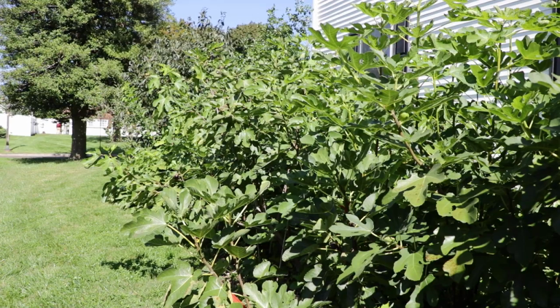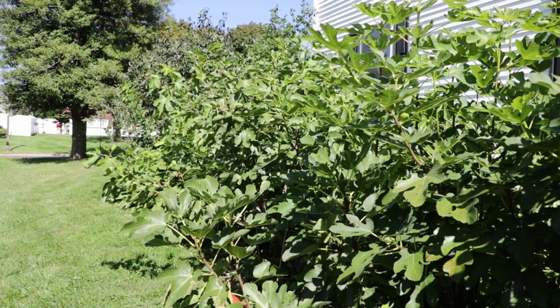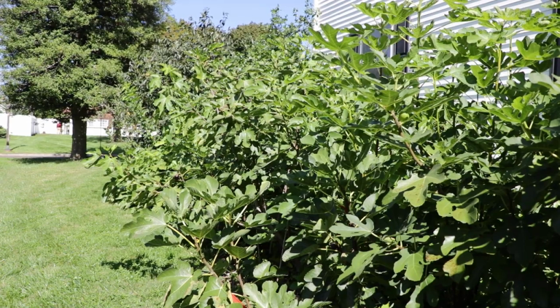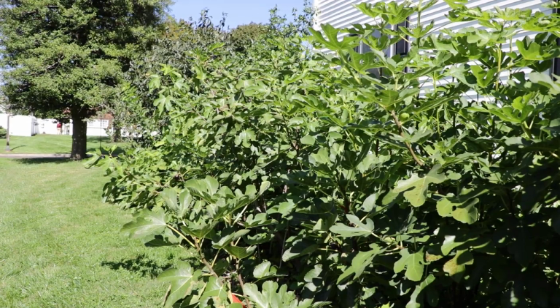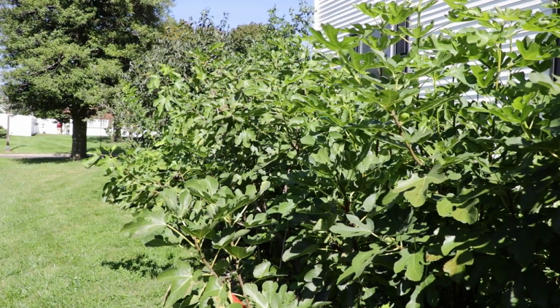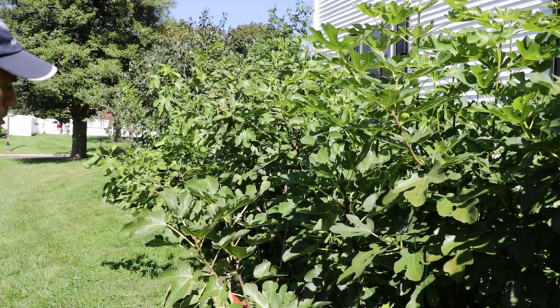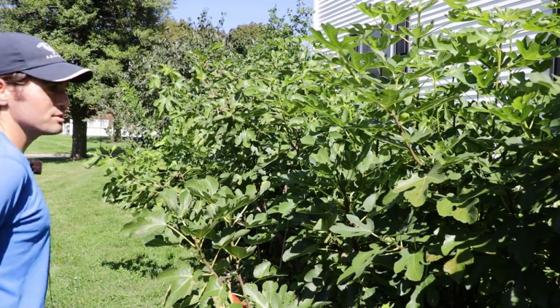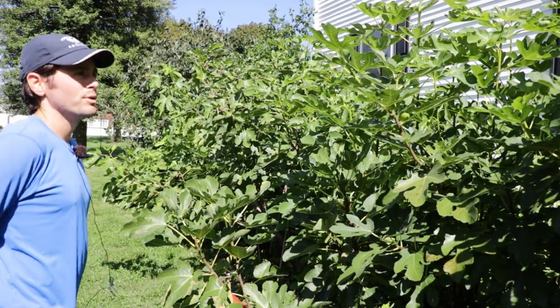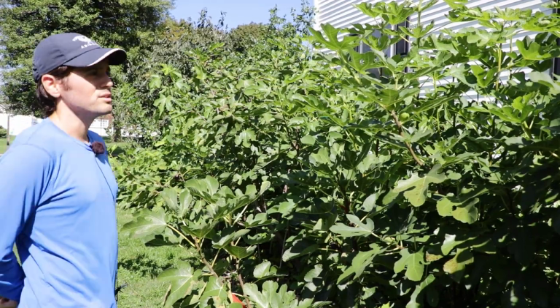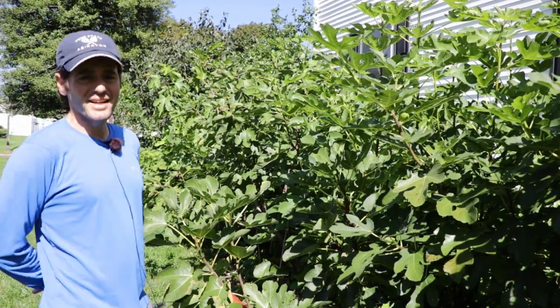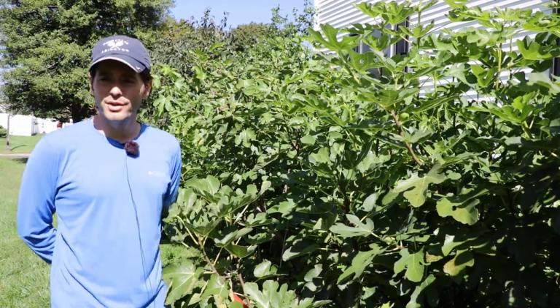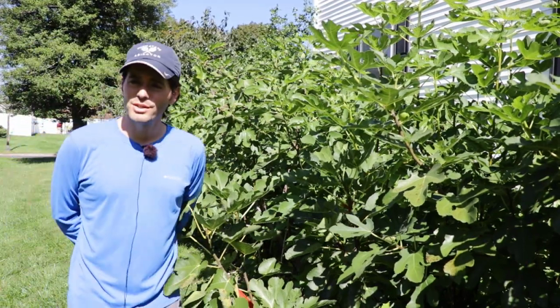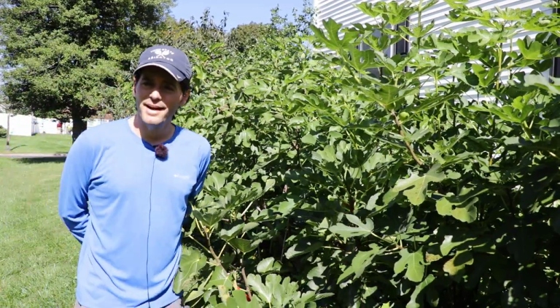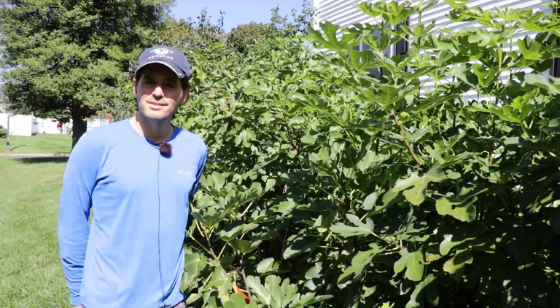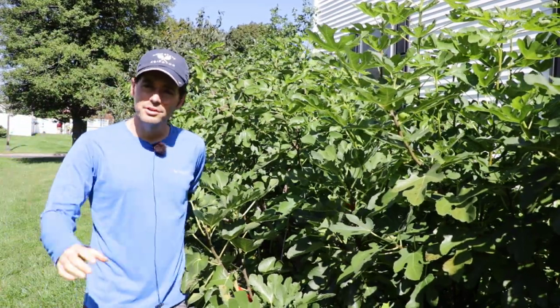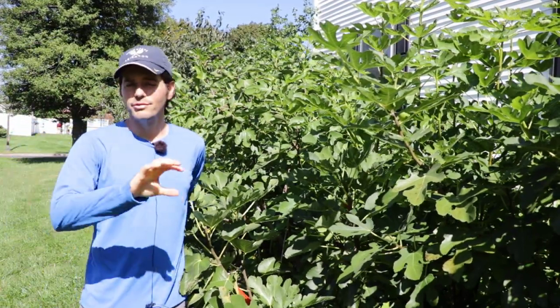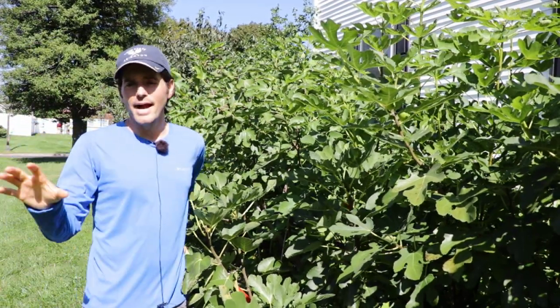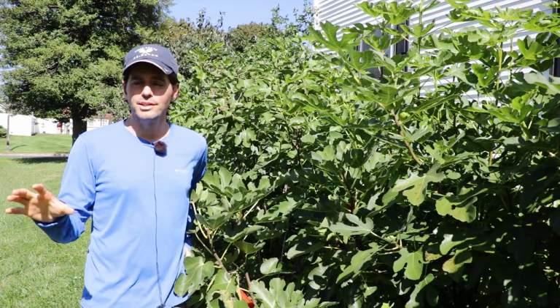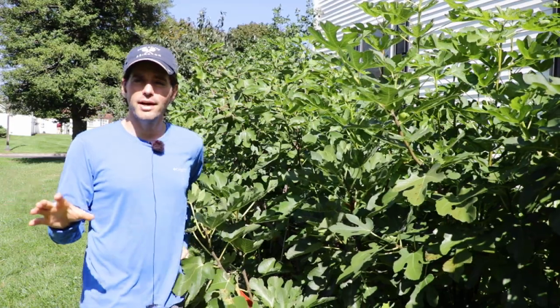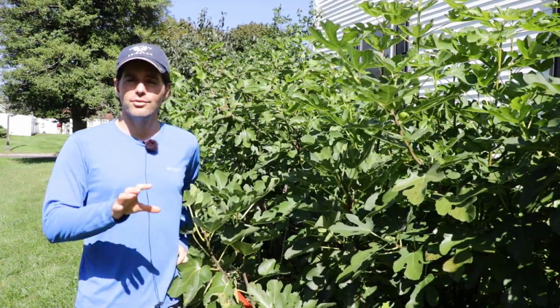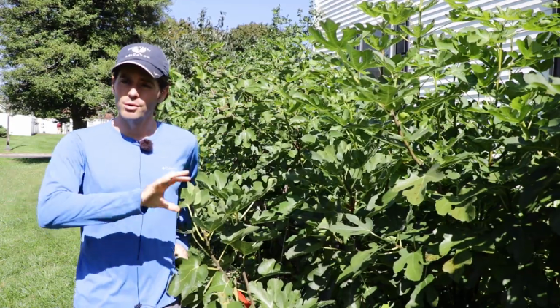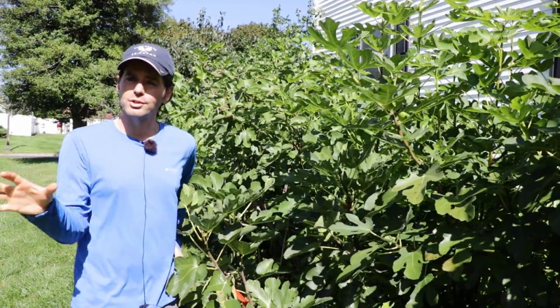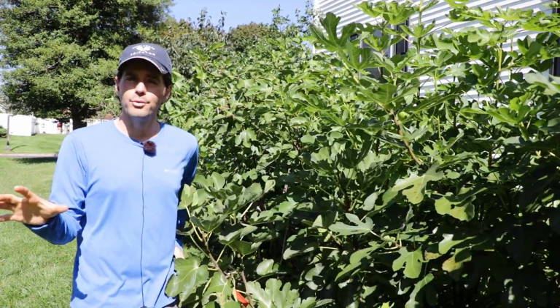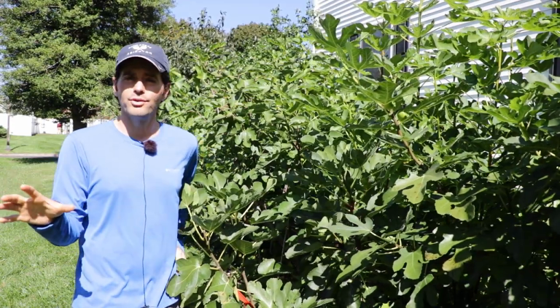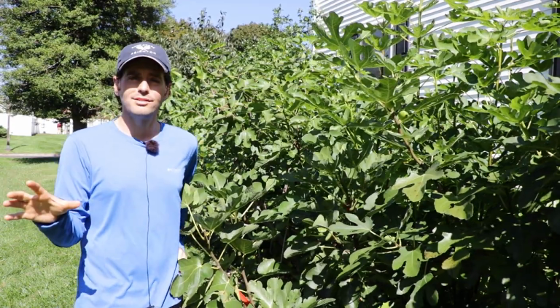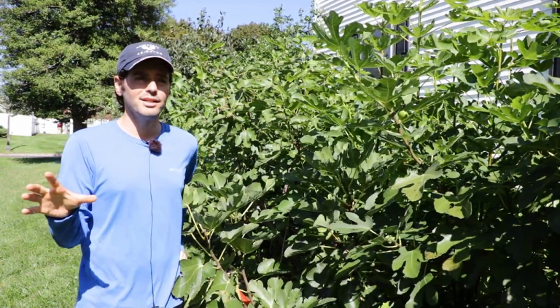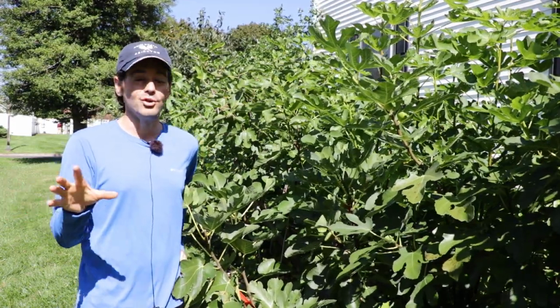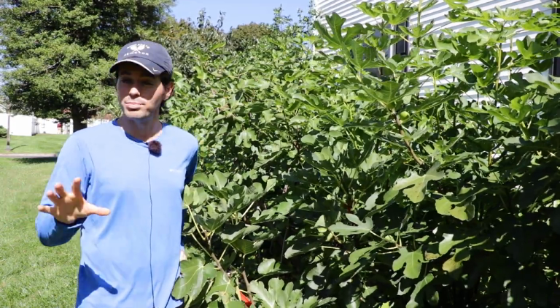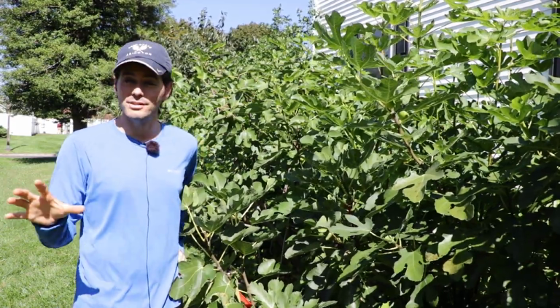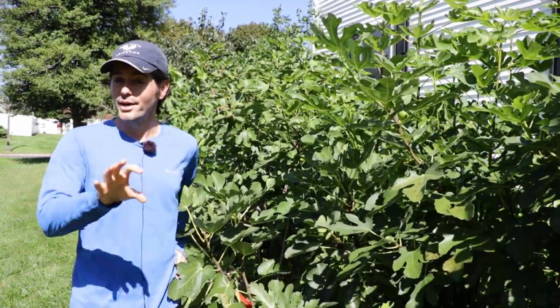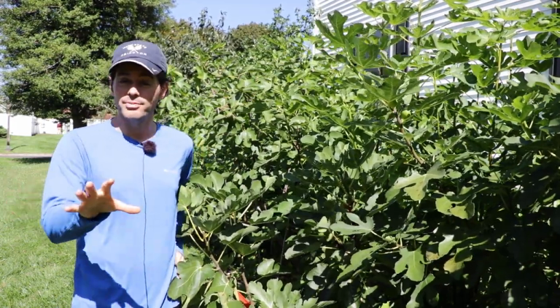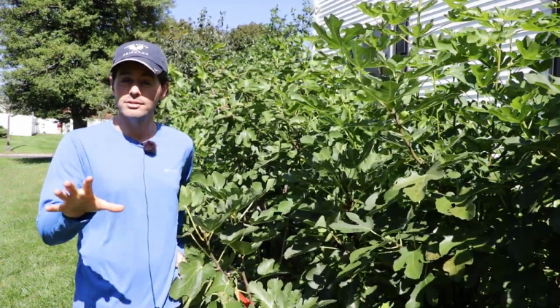All right fig lovers, this is Ross the Fig Boss. Today's video is going to act as a little bit of a reality check for those of us growing figs in humid places, rainy places.